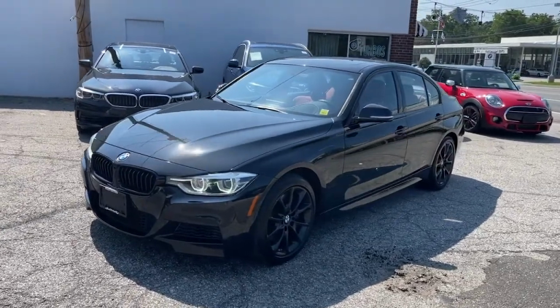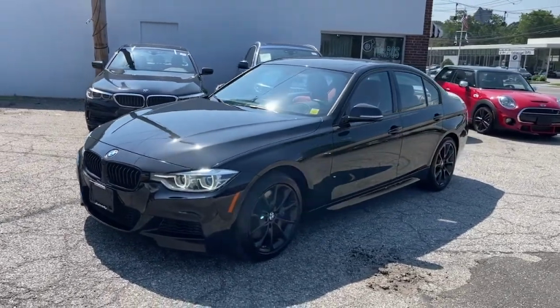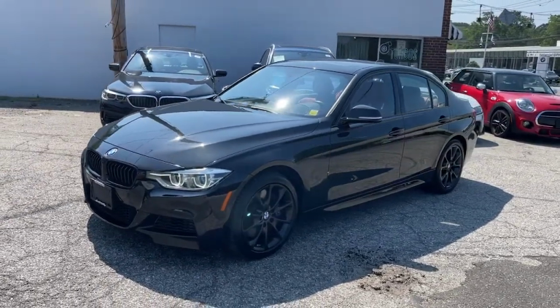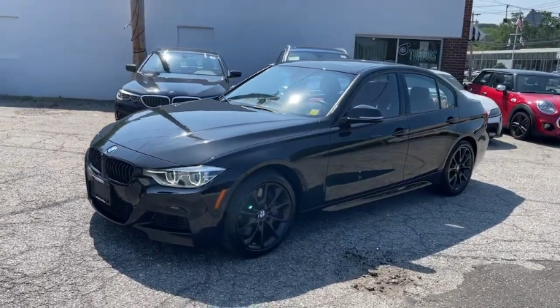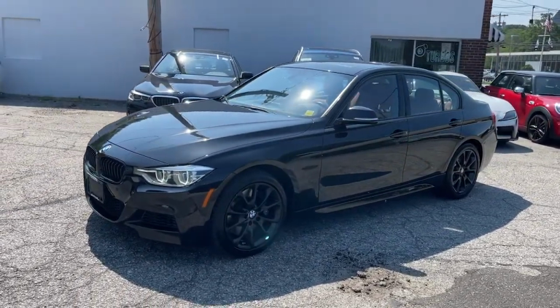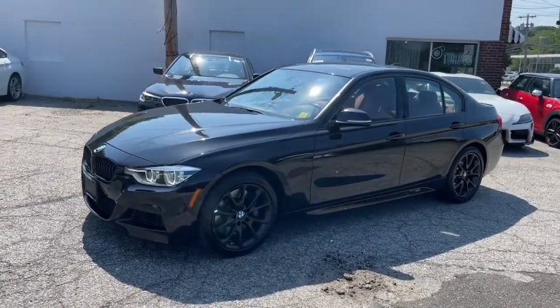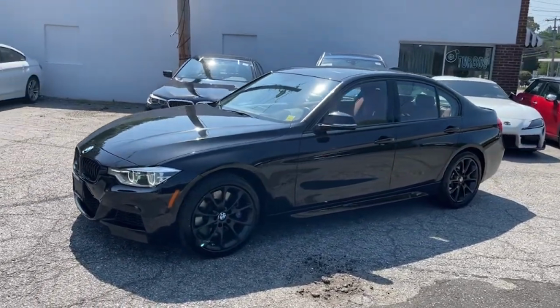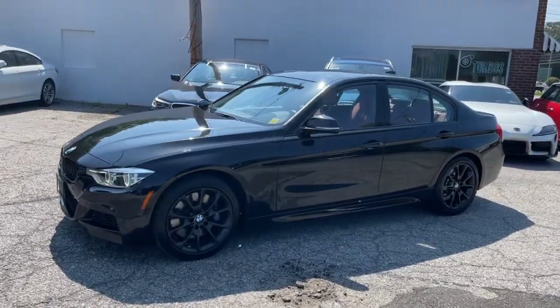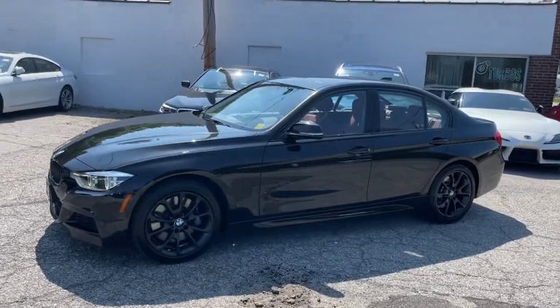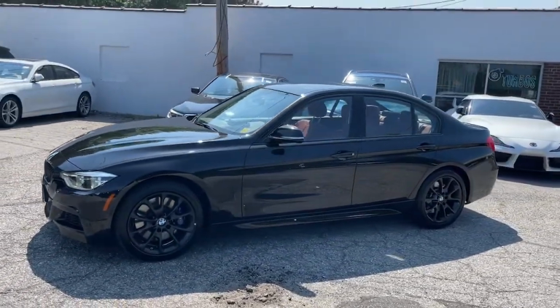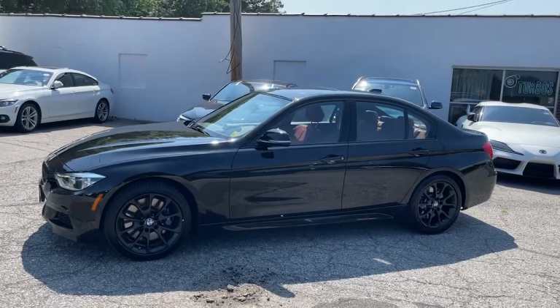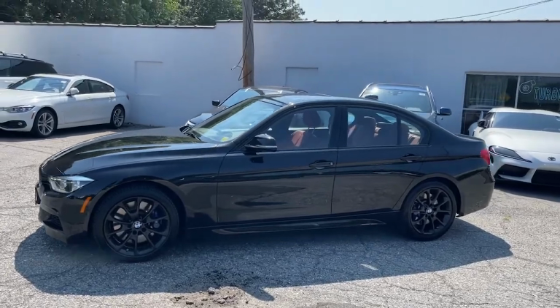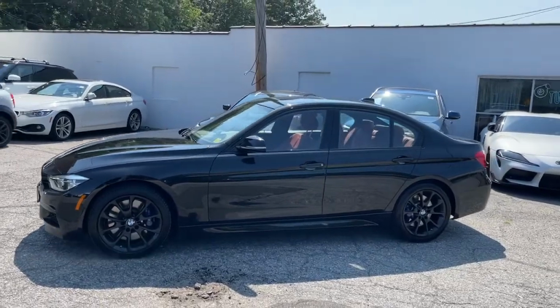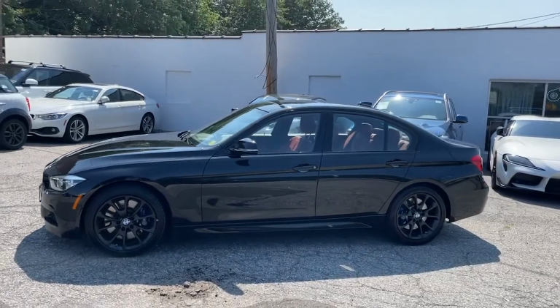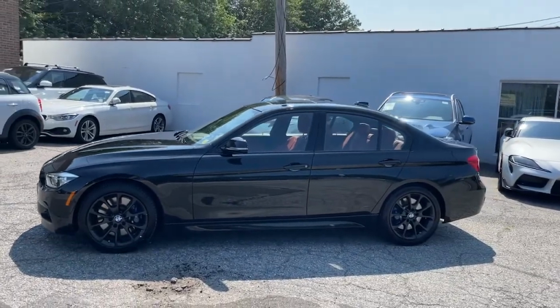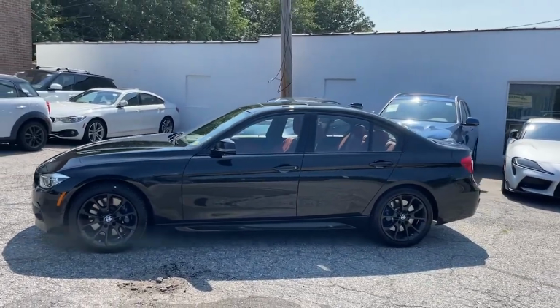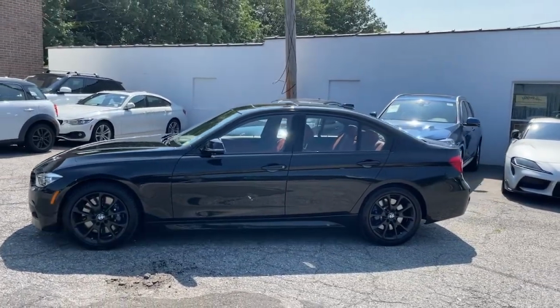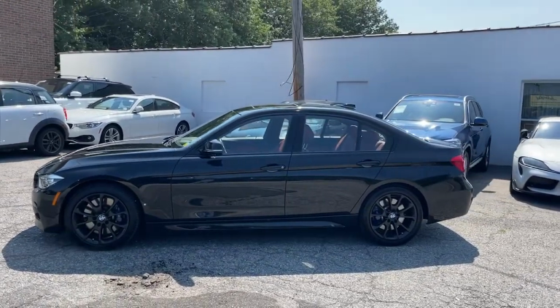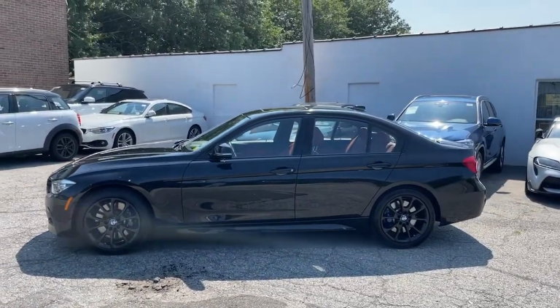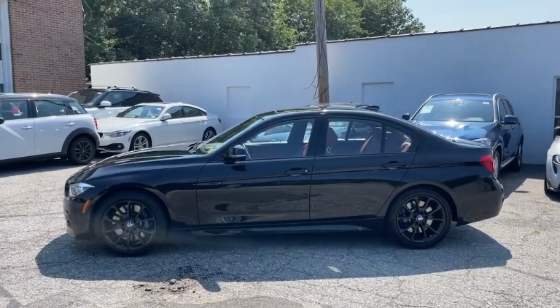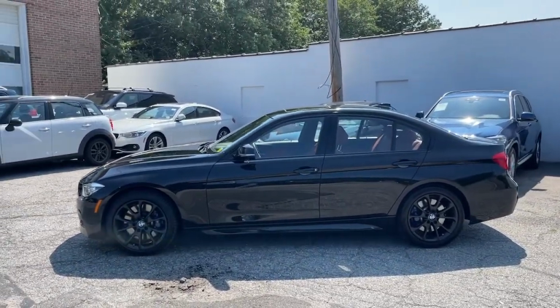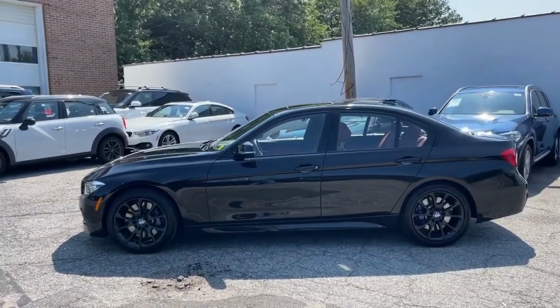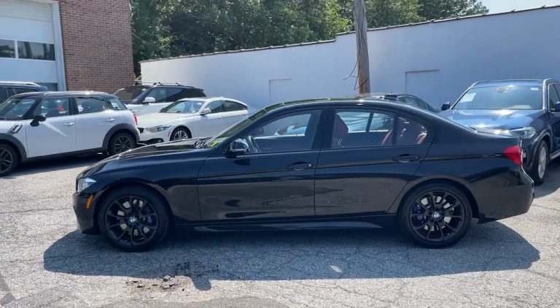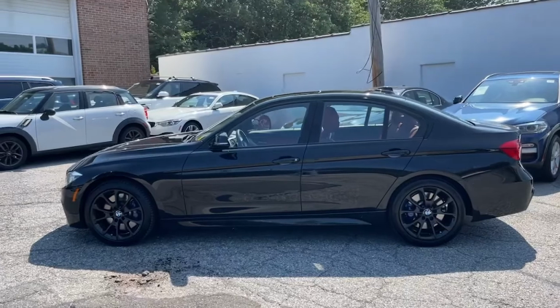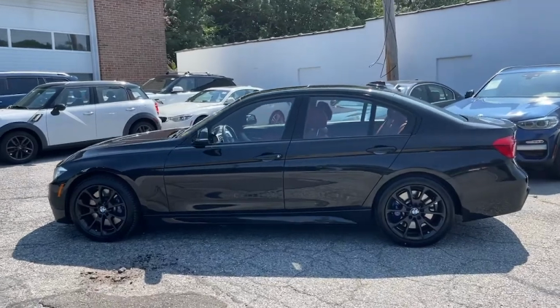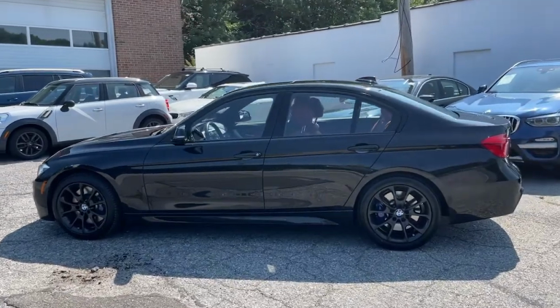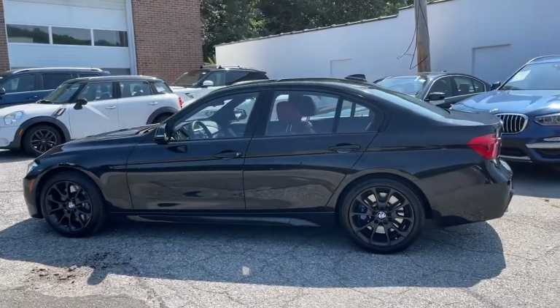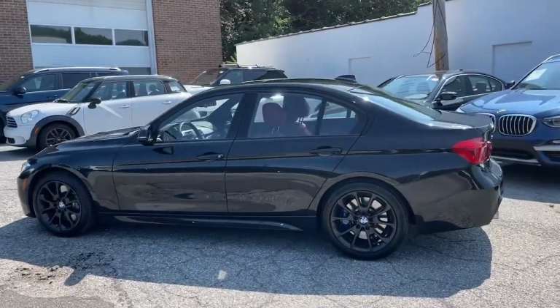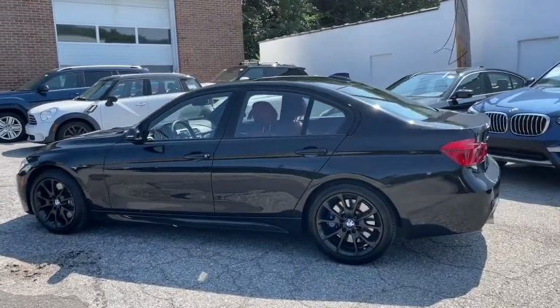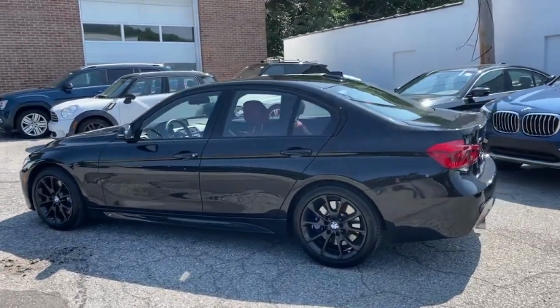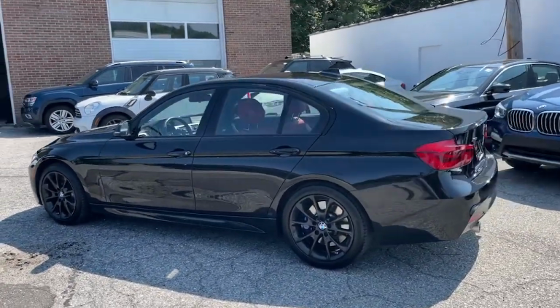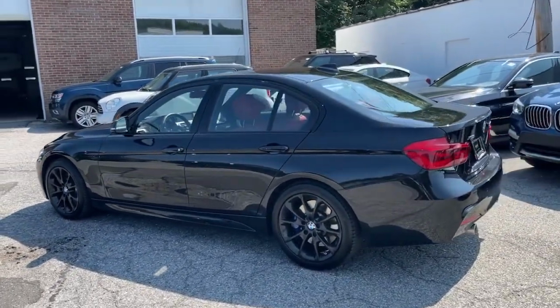The iconic 3 Series sedan earns its place in motorsport history every day. From its powerful performance to its agile handling and refined sense of style, it's the model of balance and intelligence.